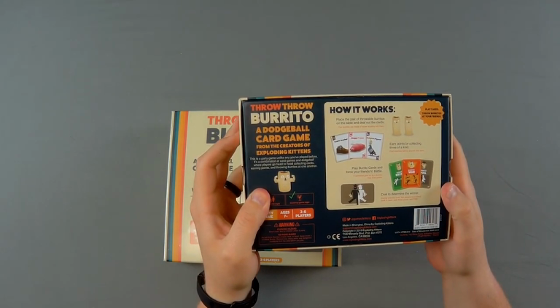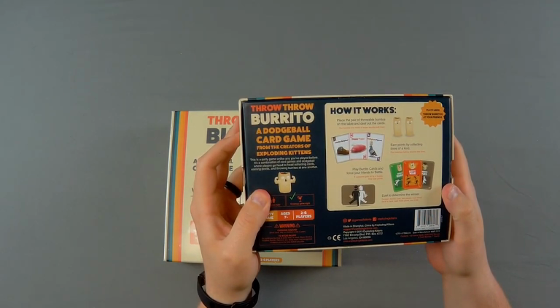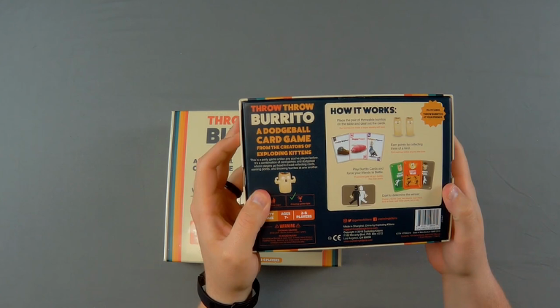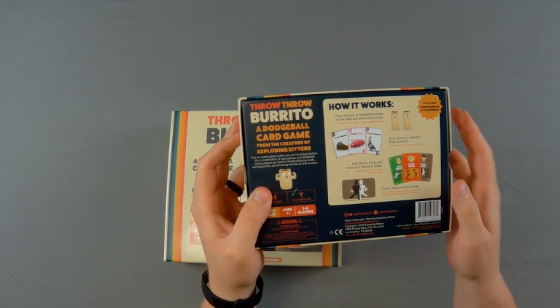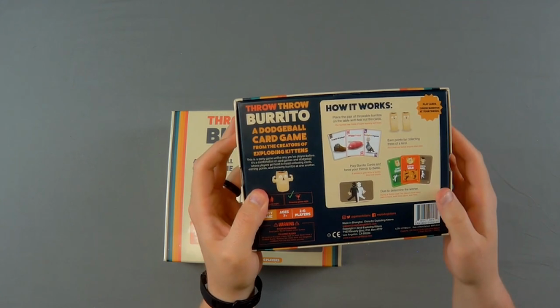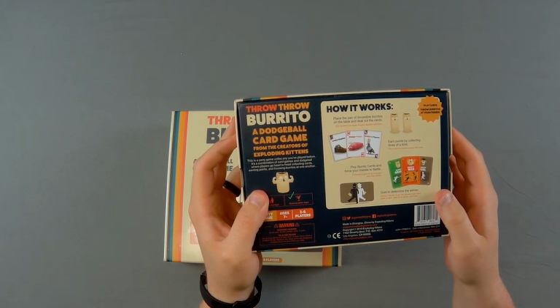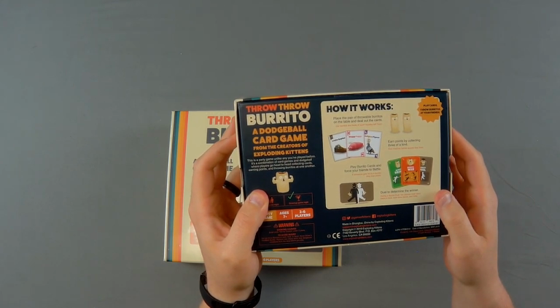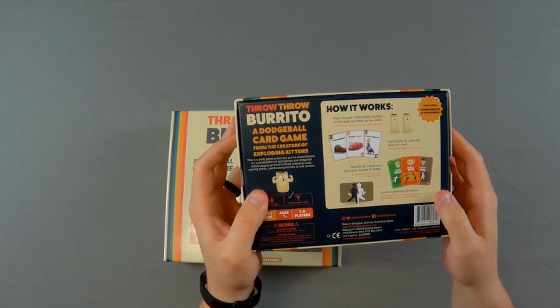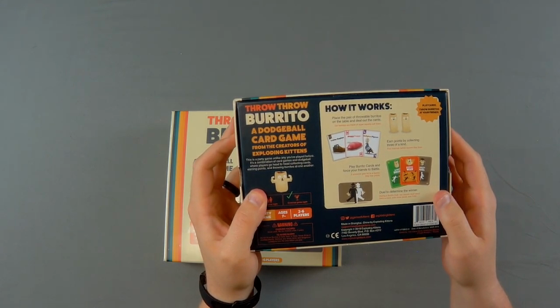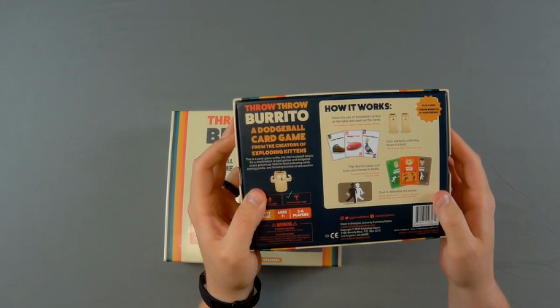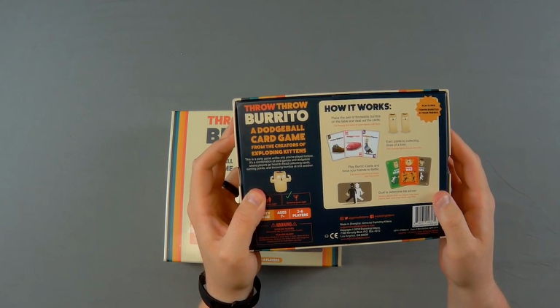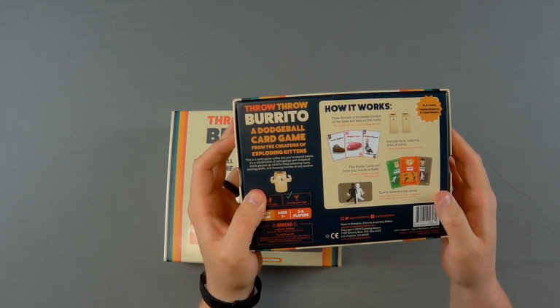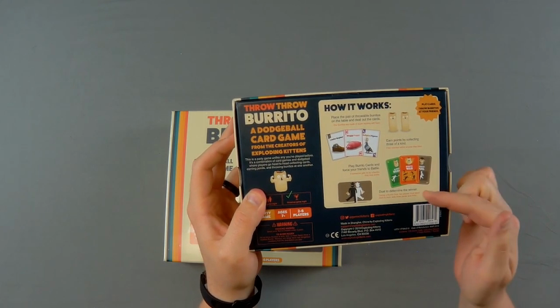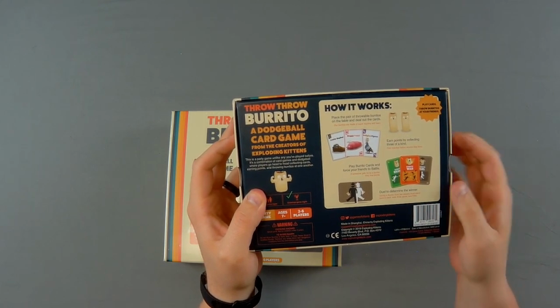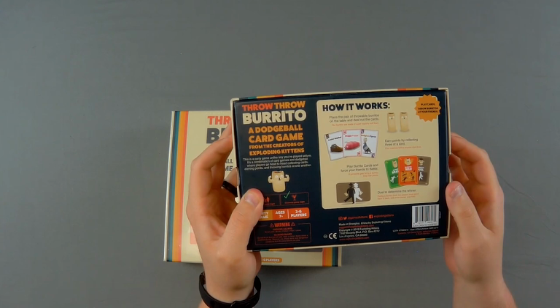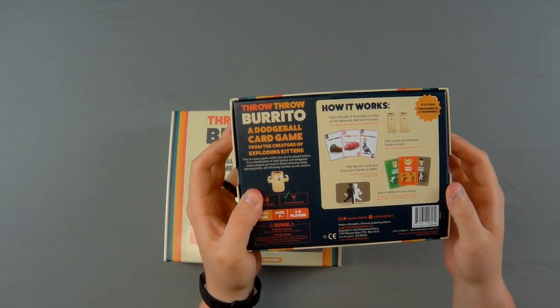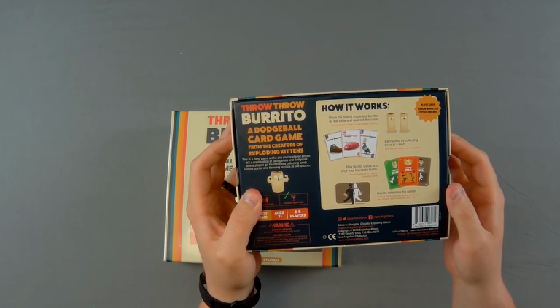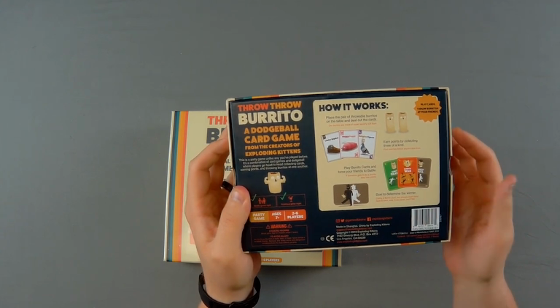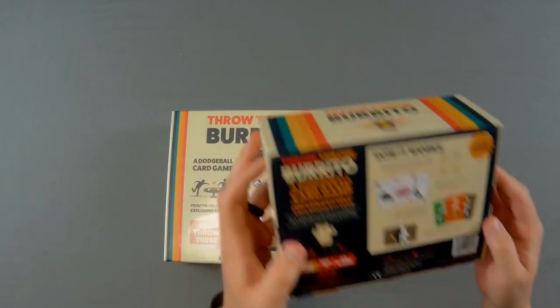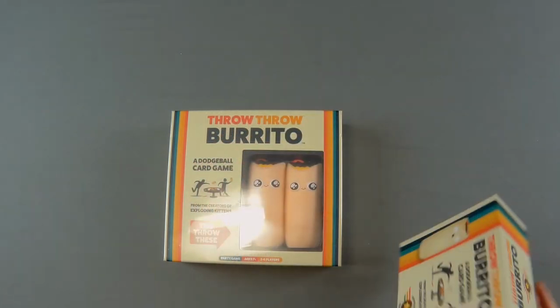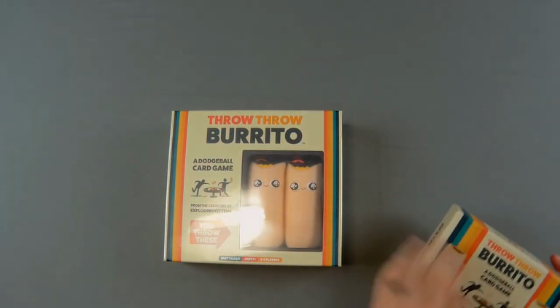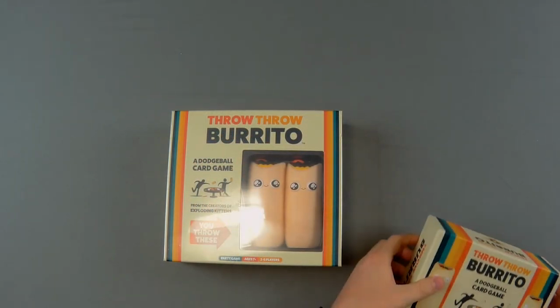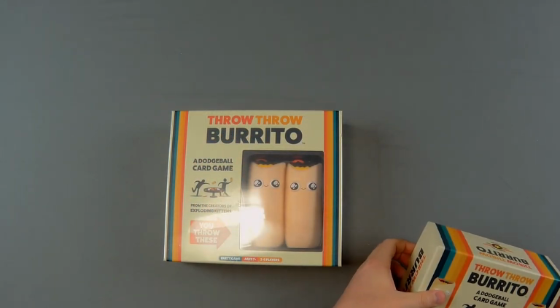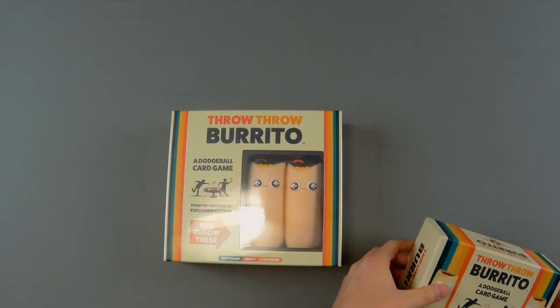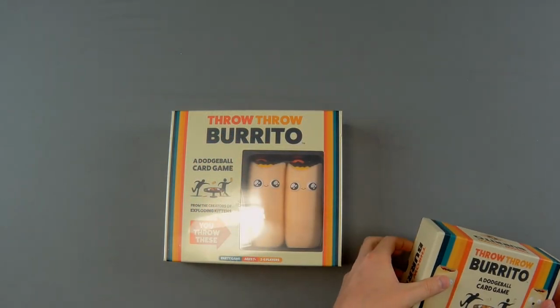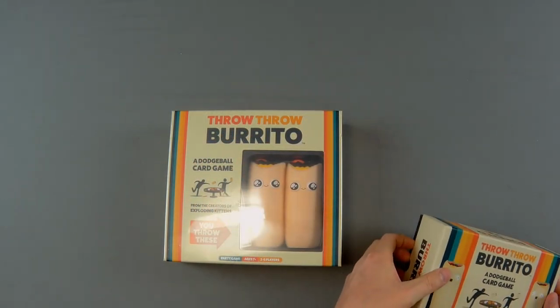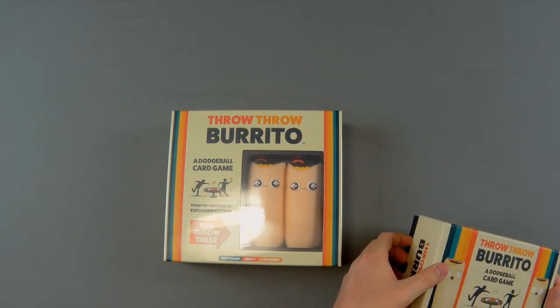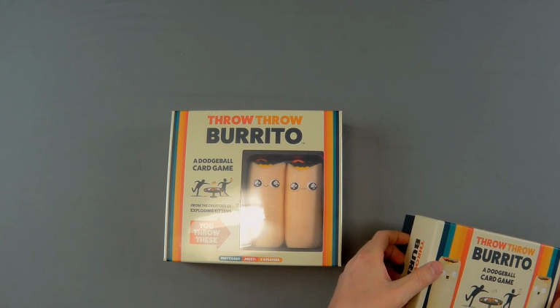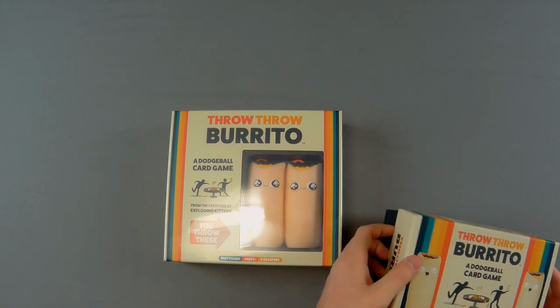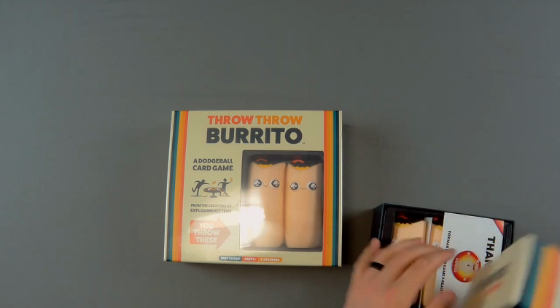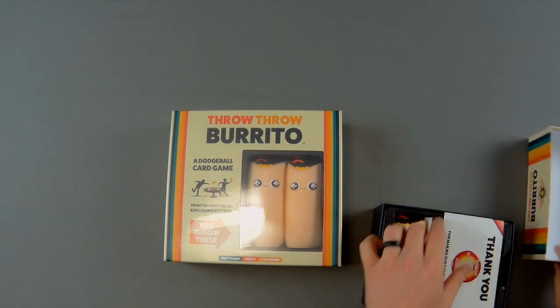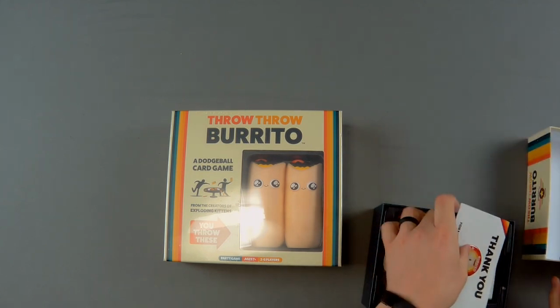Earn points by collecting three of a kind. Play burrito cards and force your friends to battle. Duel to determine the winner of the battle — that's essentially it. There are different ways to duel, like you have to go ten paces and things like that.